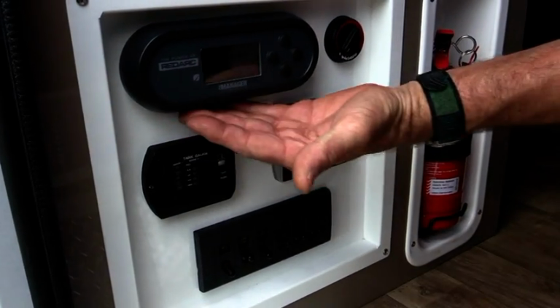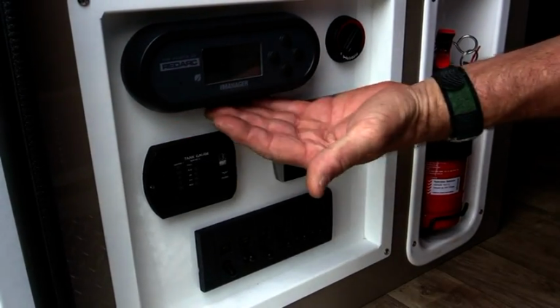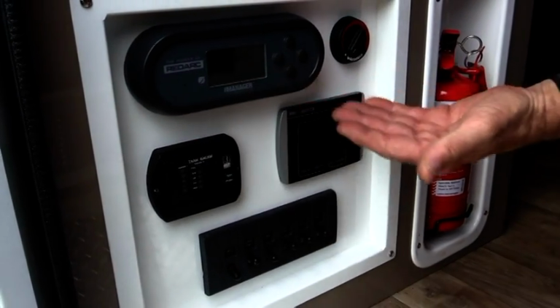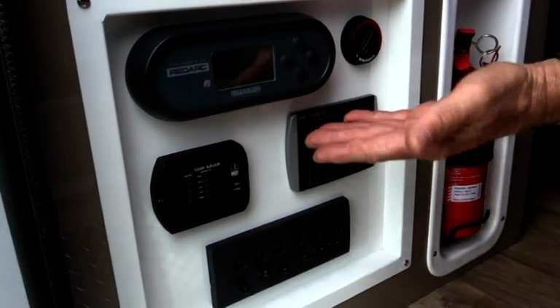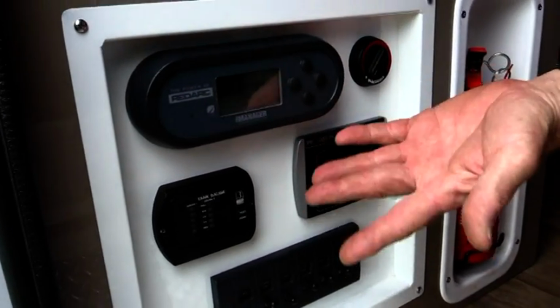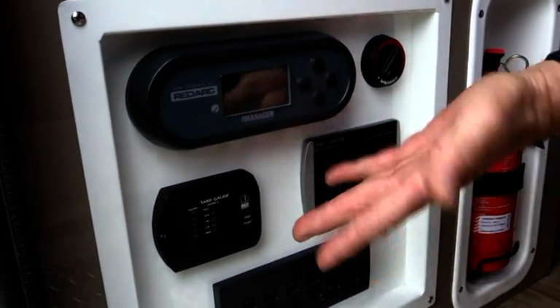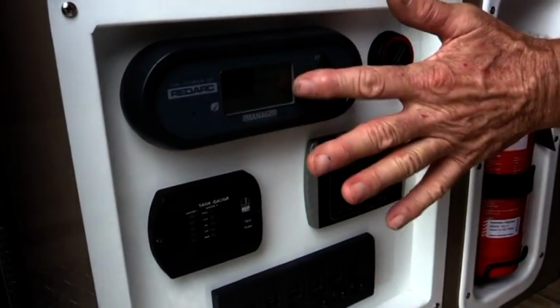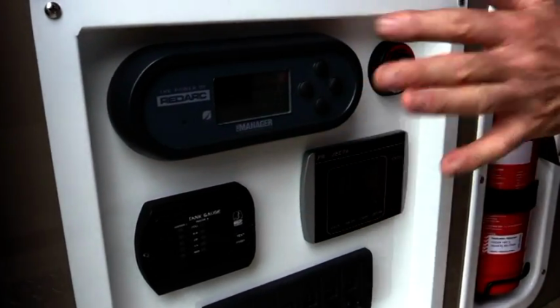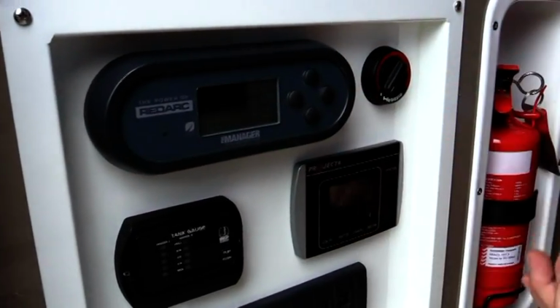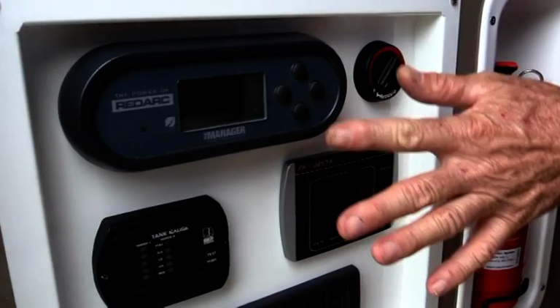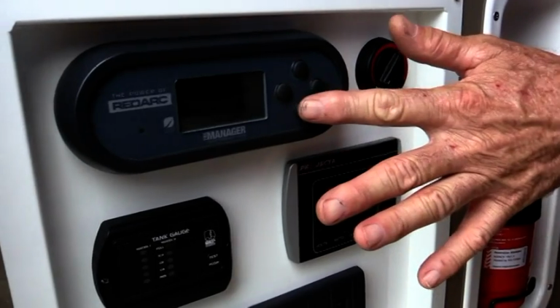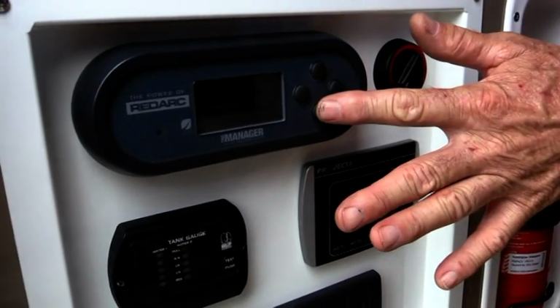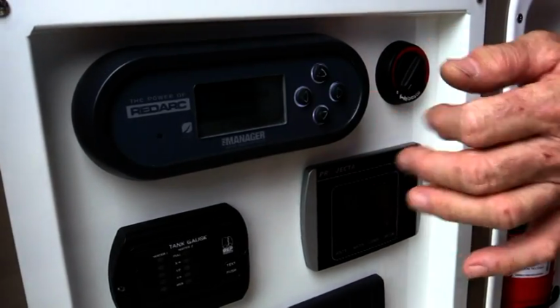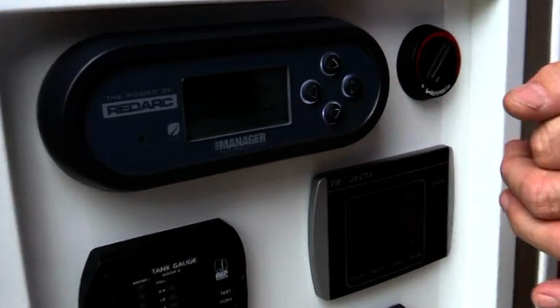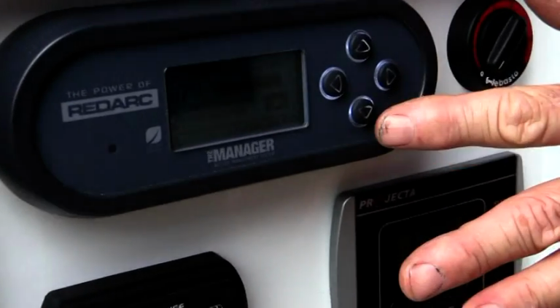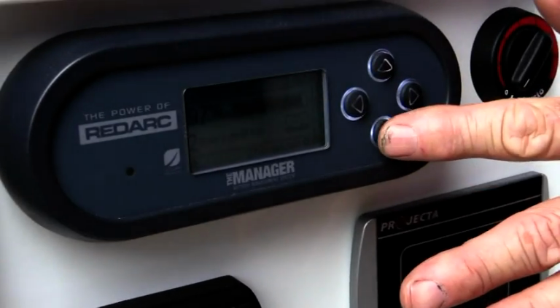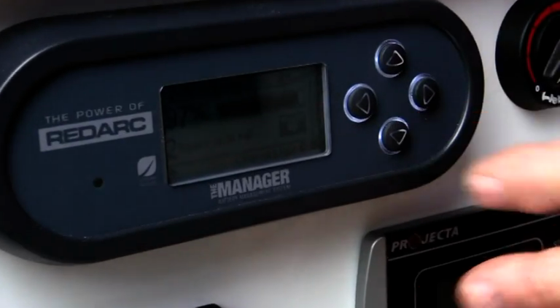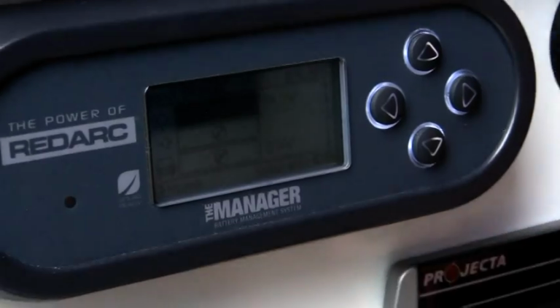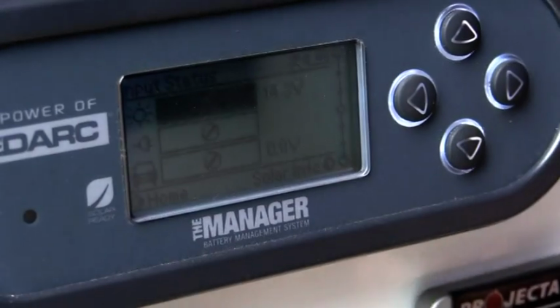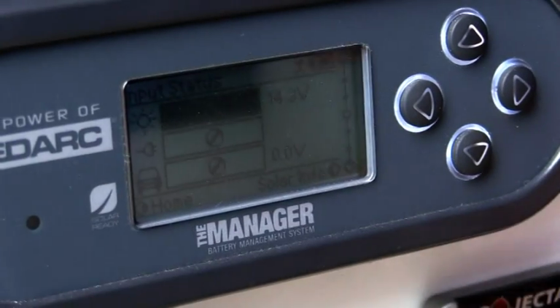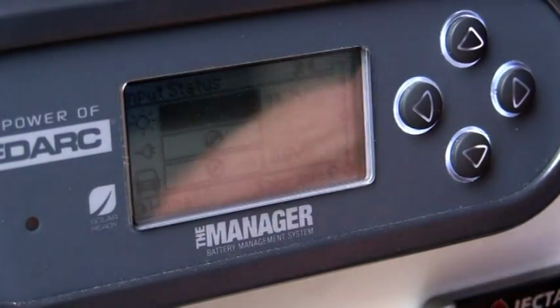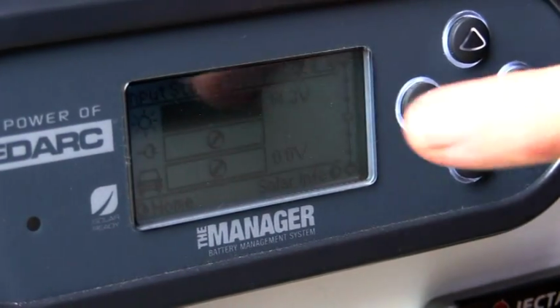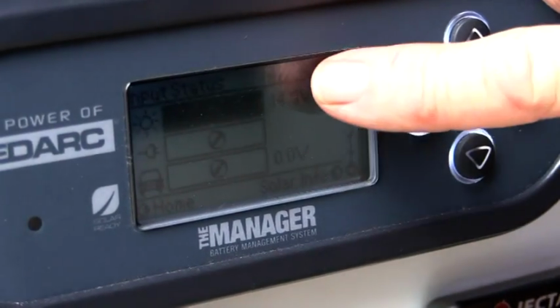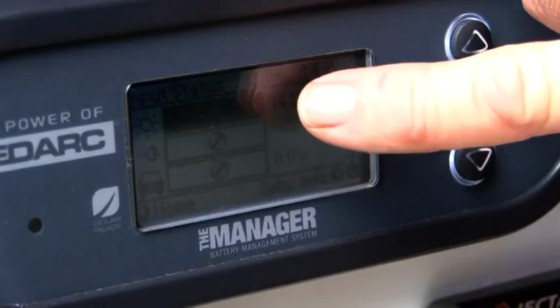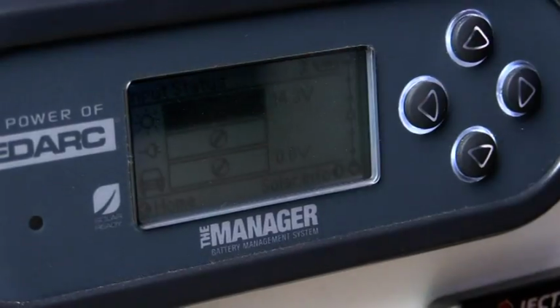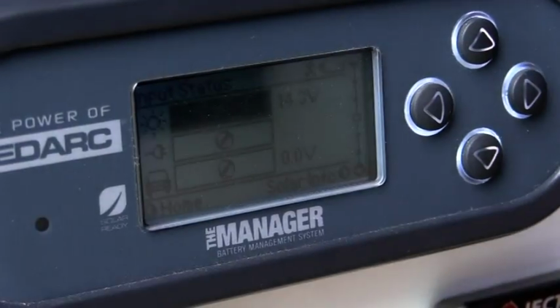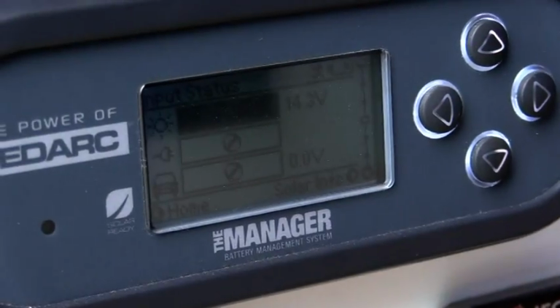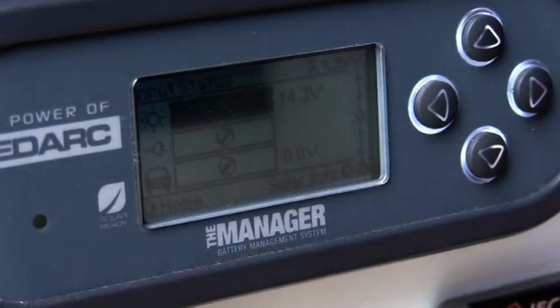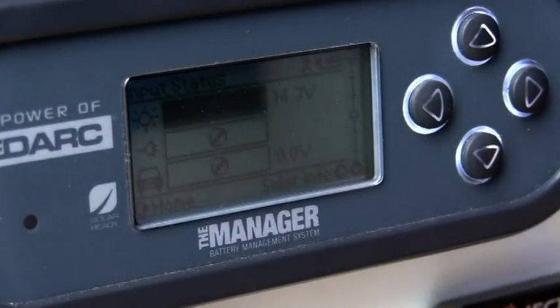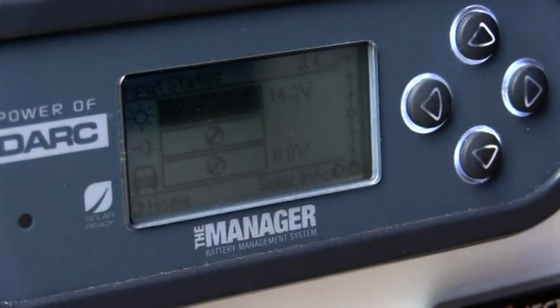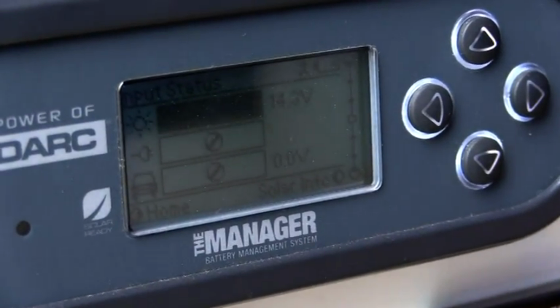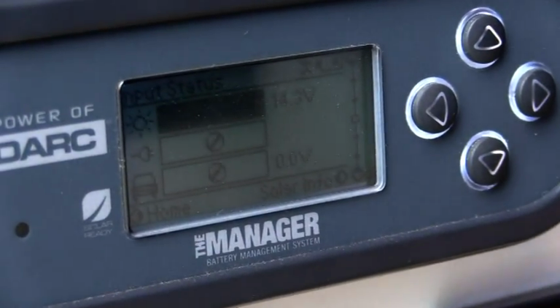The Management 30 system has four buttons. We can scroll through the buttons, and it shows us that at the moment our solar panels are producing power to the batteries.